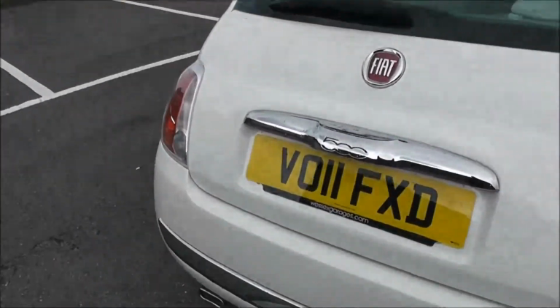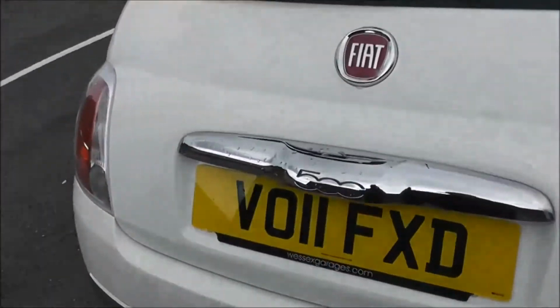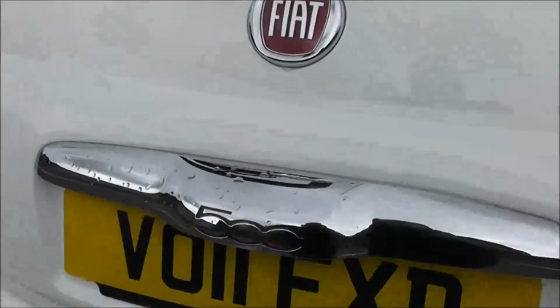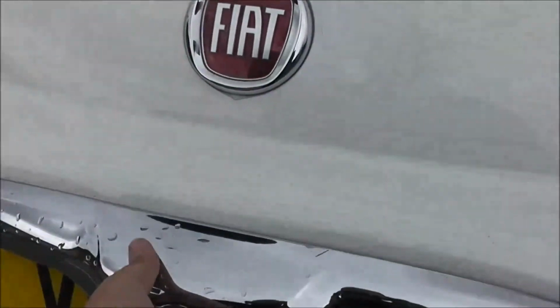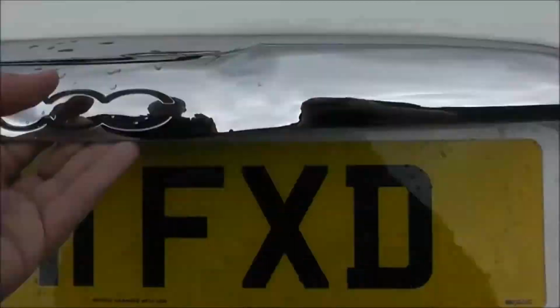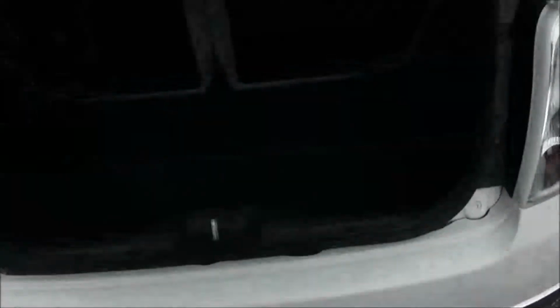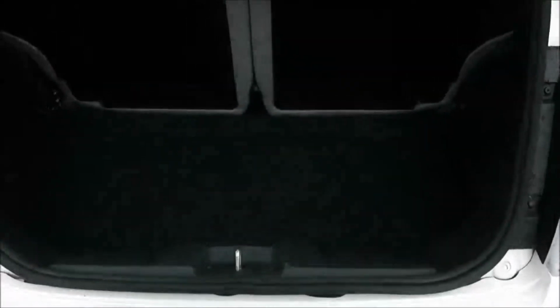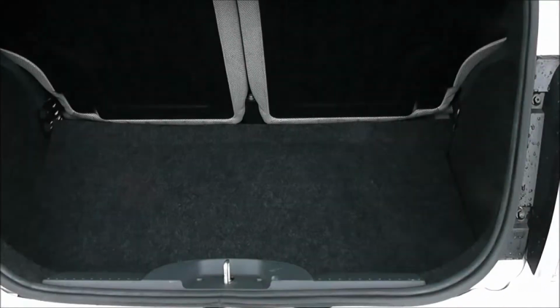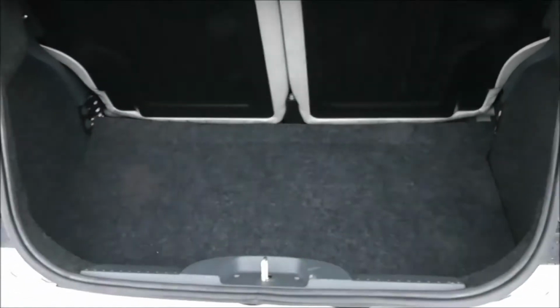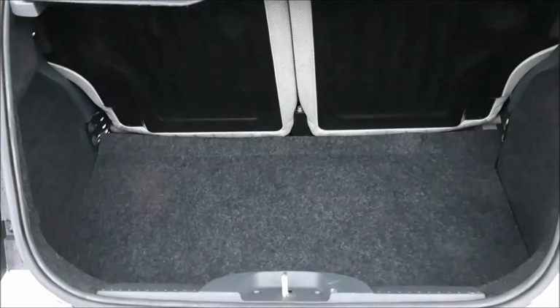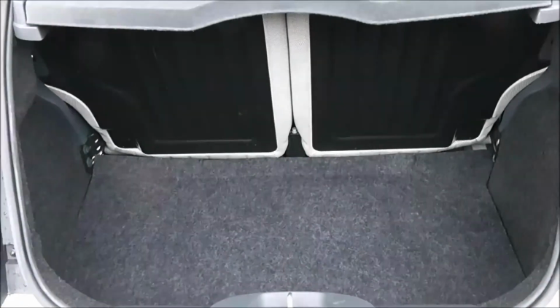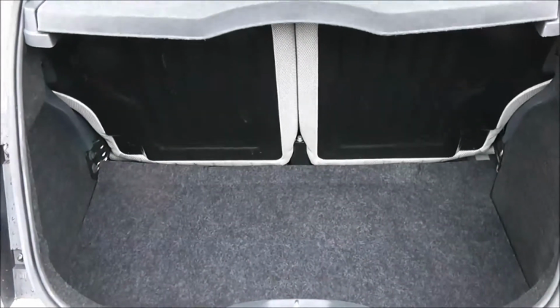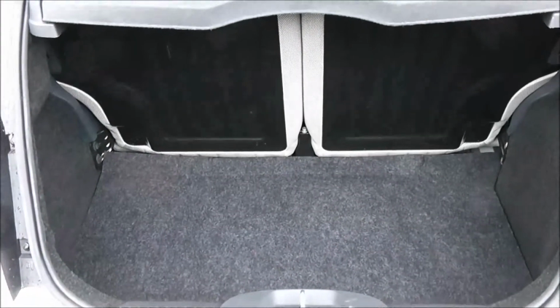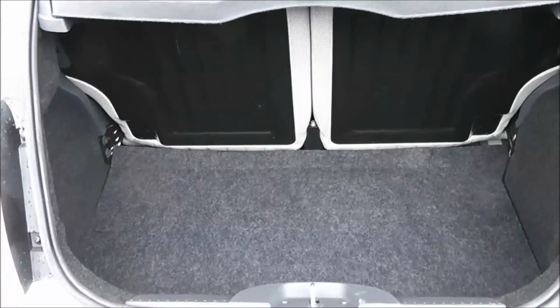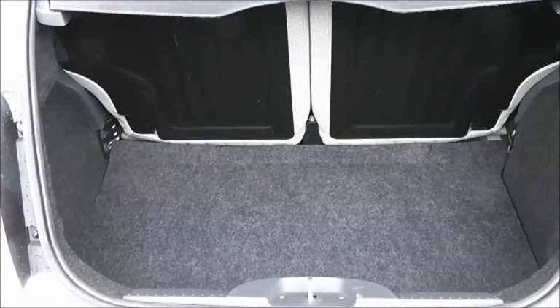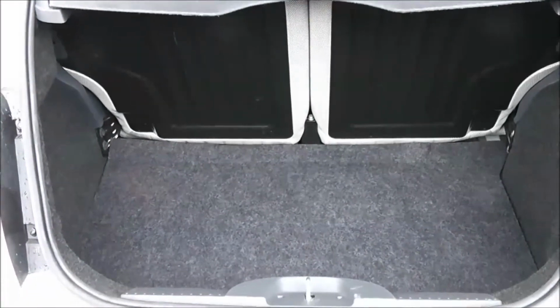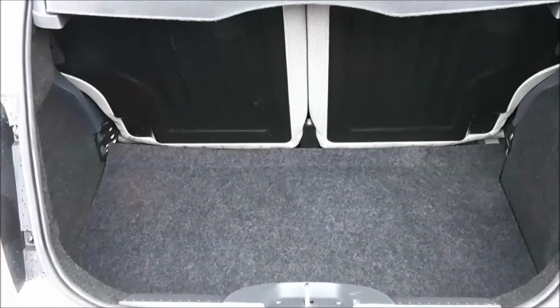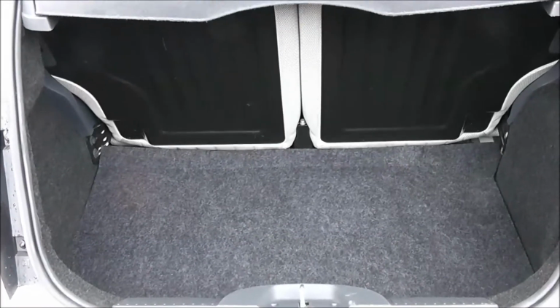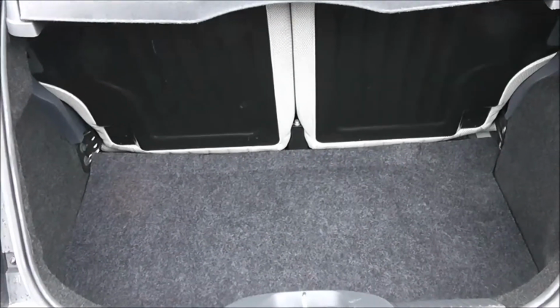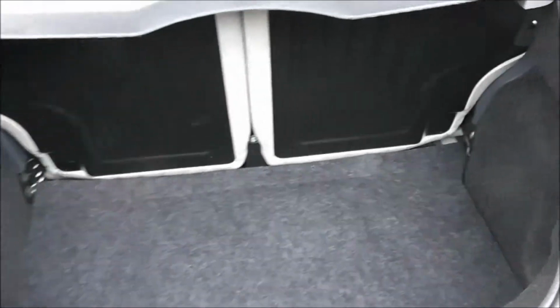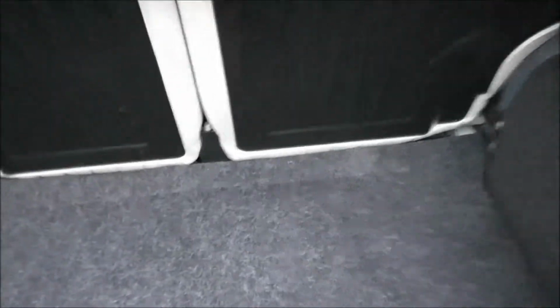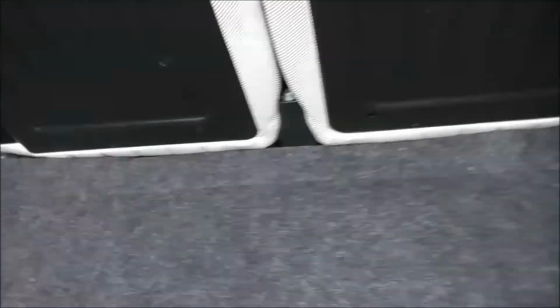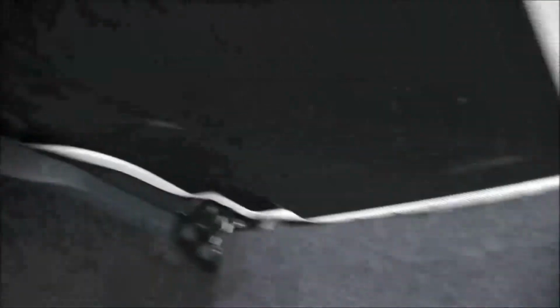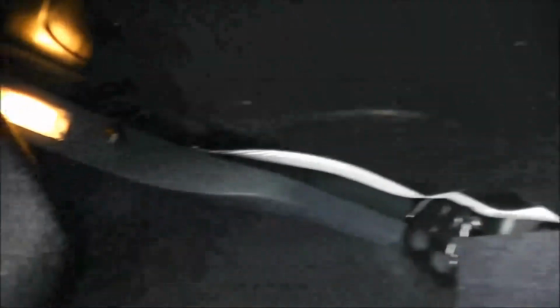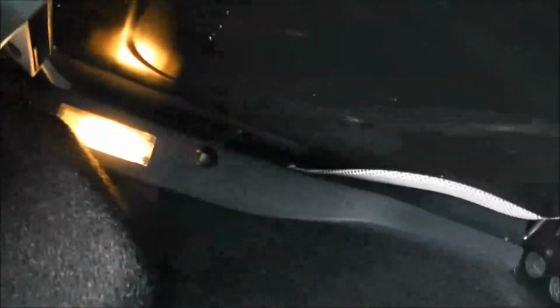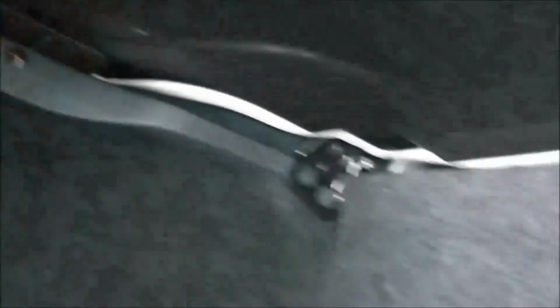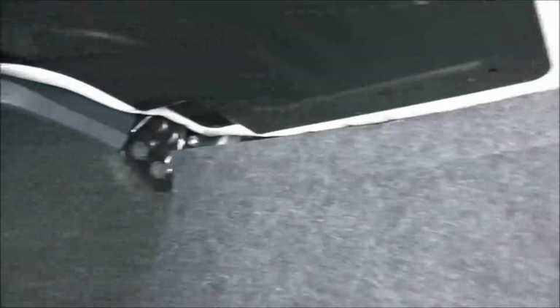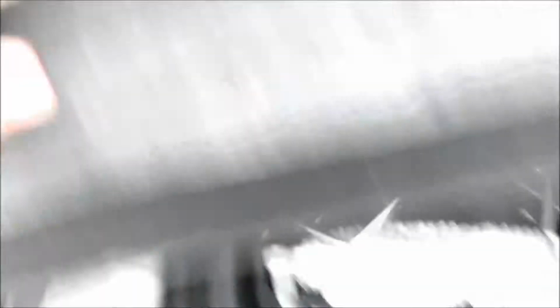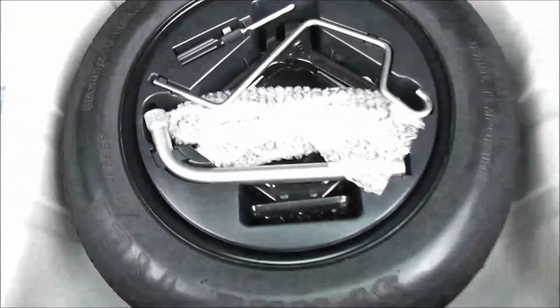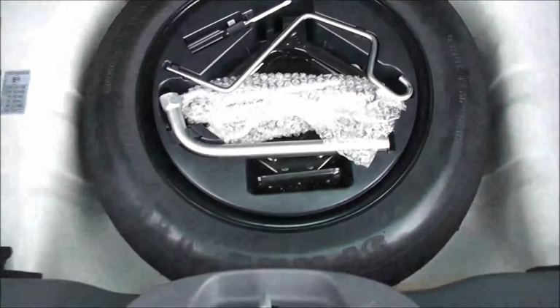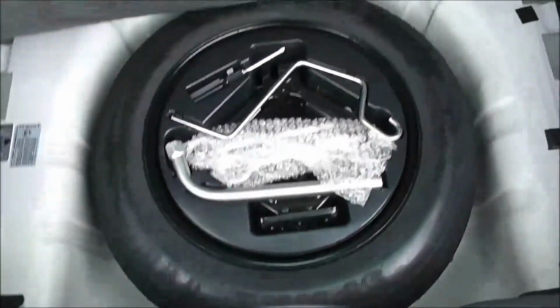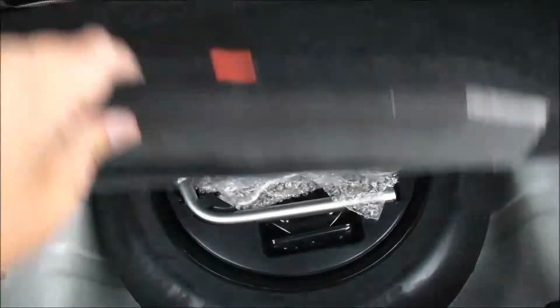Going inside now, starting with the boot. You've got a decent boot space there with a 50-50 rear seat split, and the eventuality you need to pop your seats down to accommodate some extra luggage. You've got a courtesy interior light to the left-hand side and an additional spare tyre underneath.